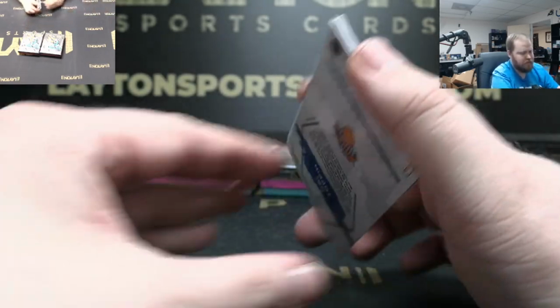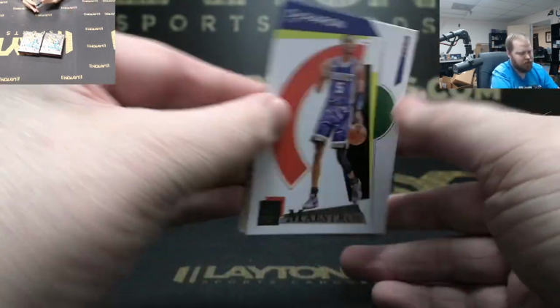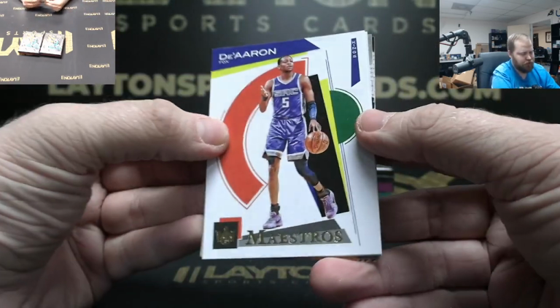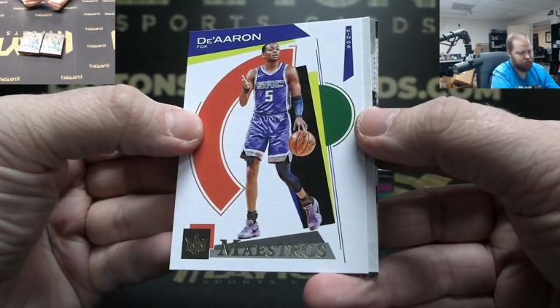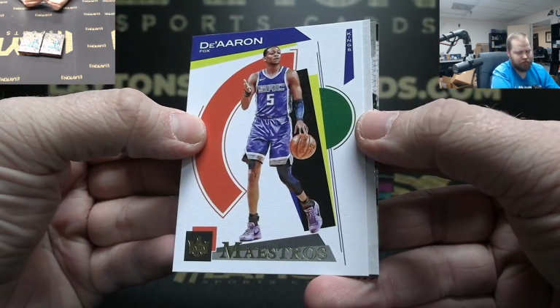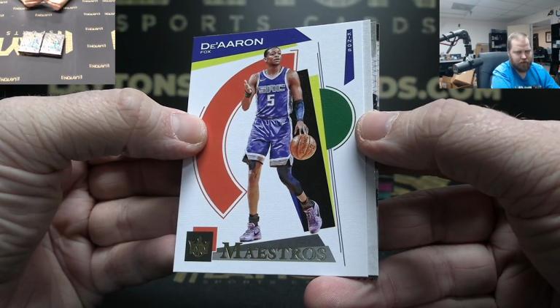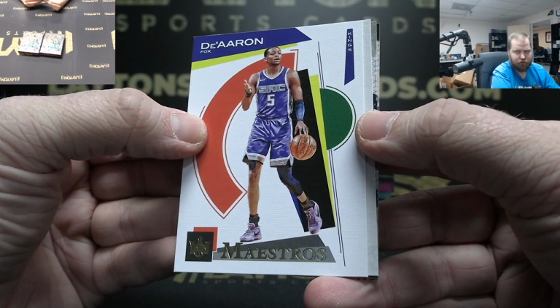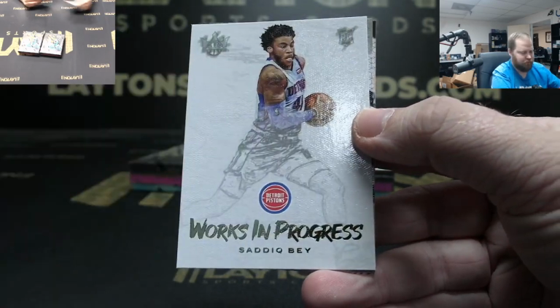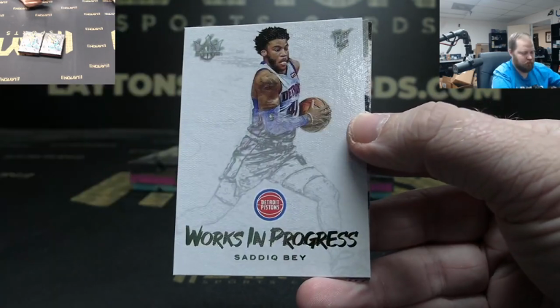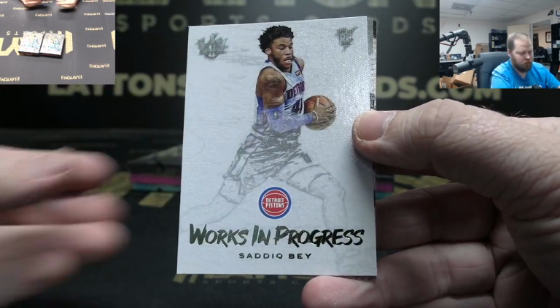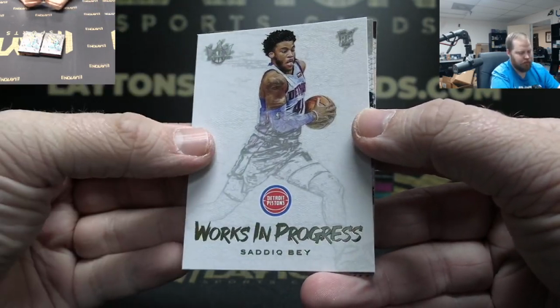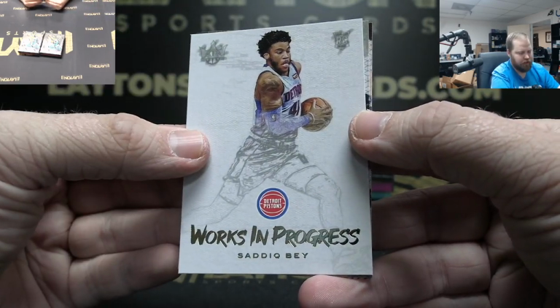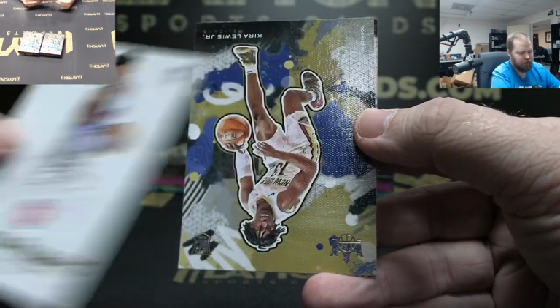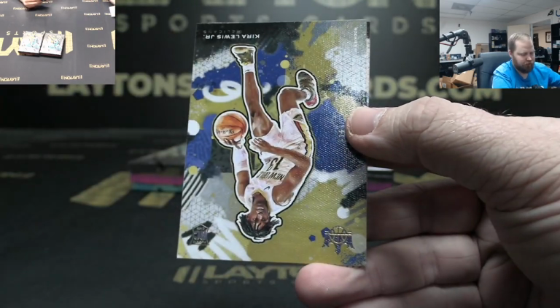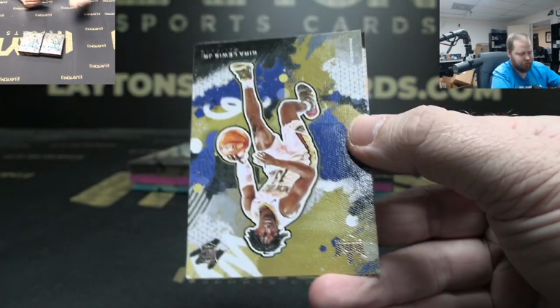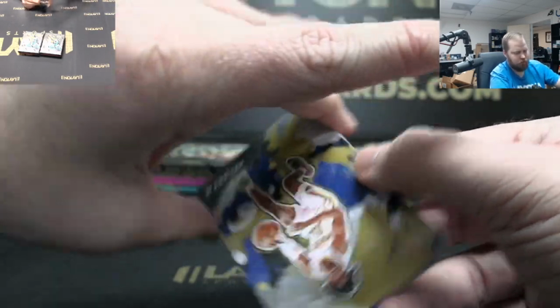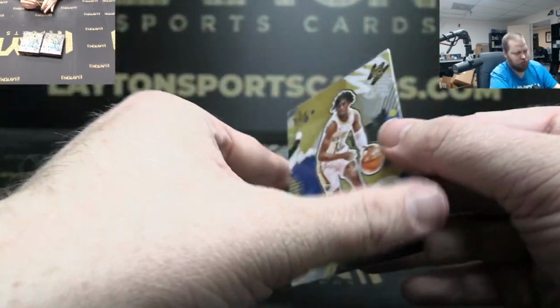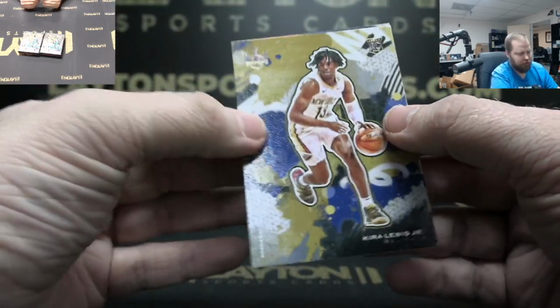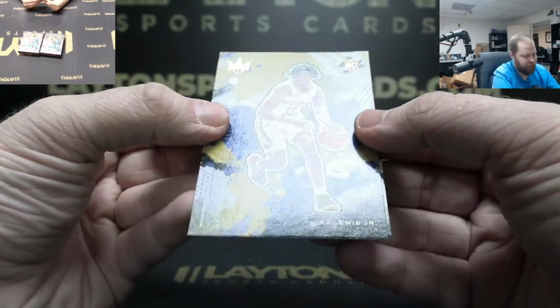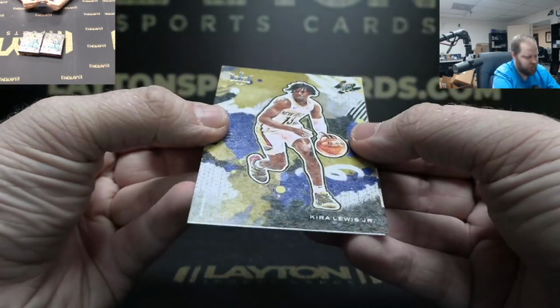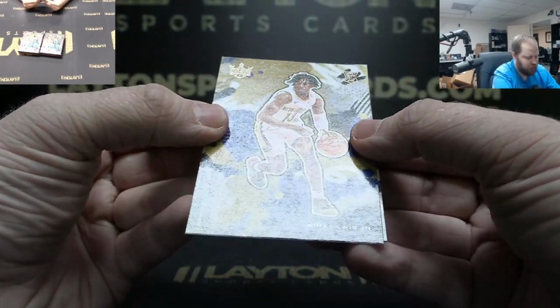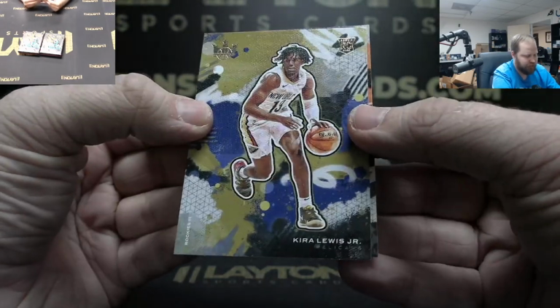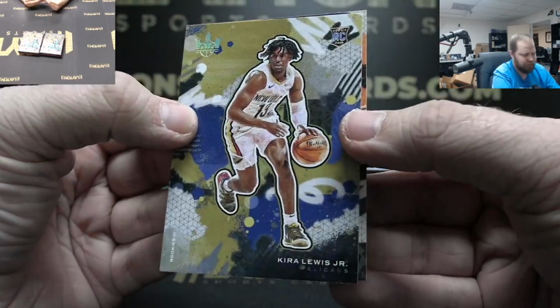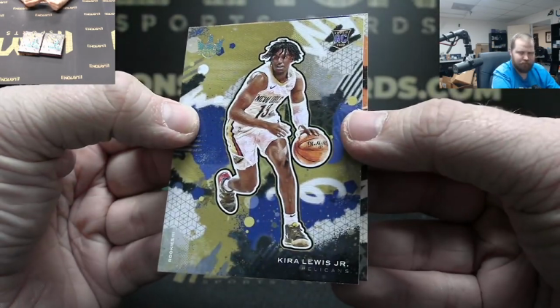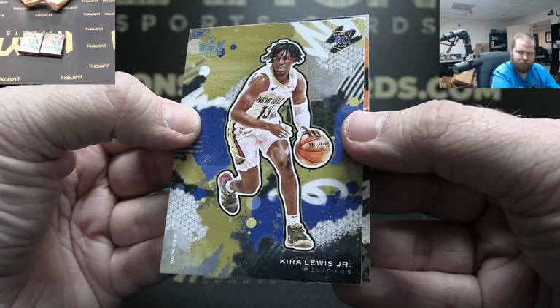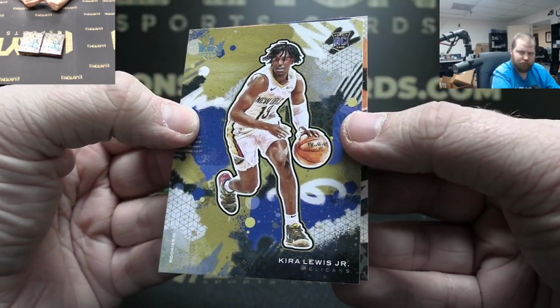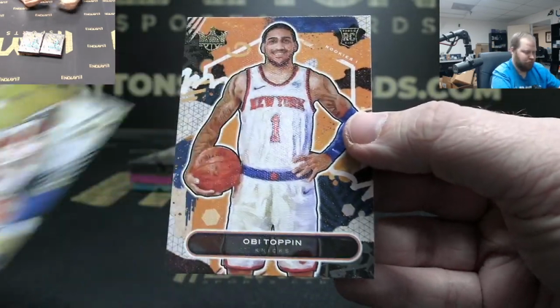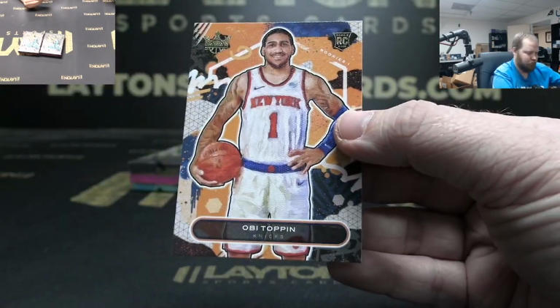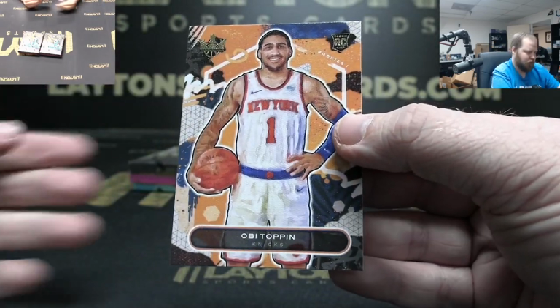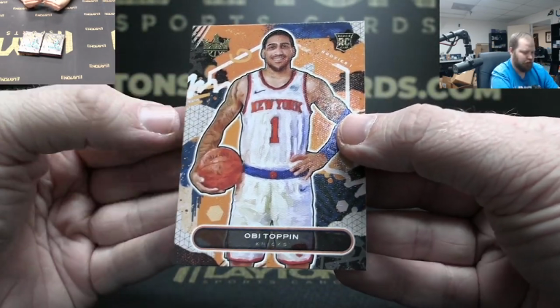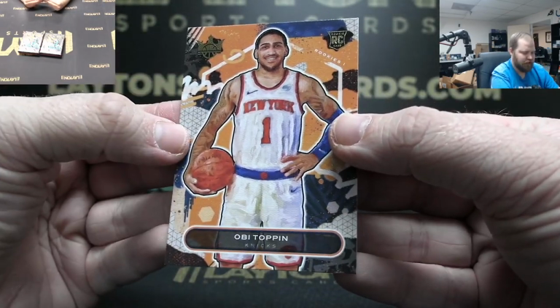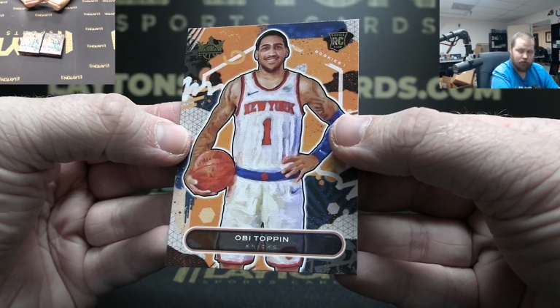Maestro De'Aaron Fox. Saddiq Bey base, Dura Lewis Jr. Rookie Three, and Rookie One Obi Toppin.